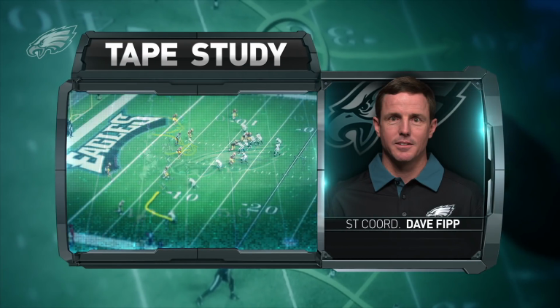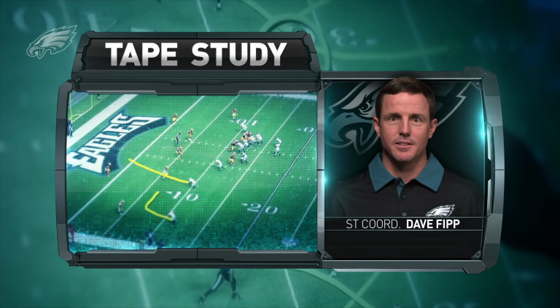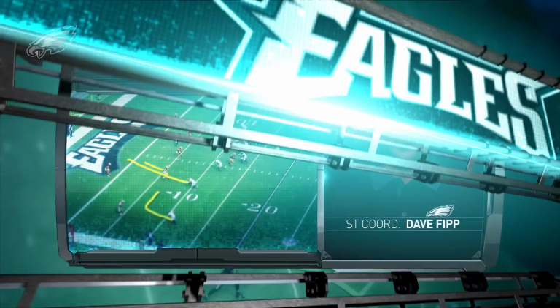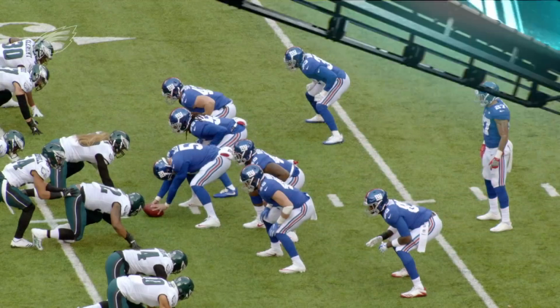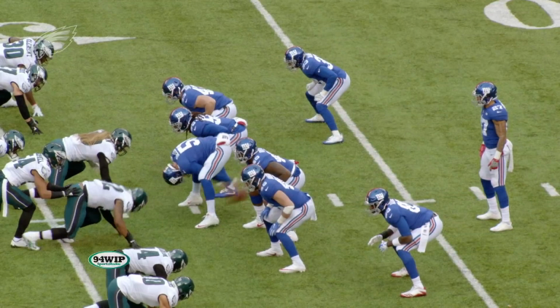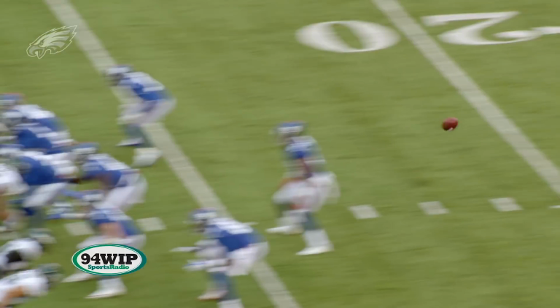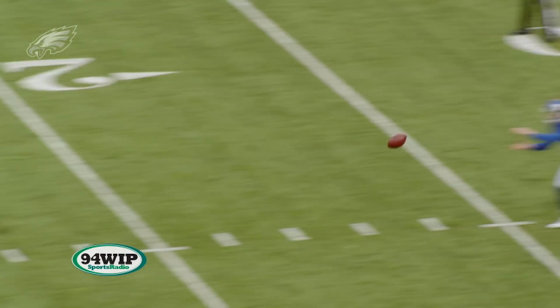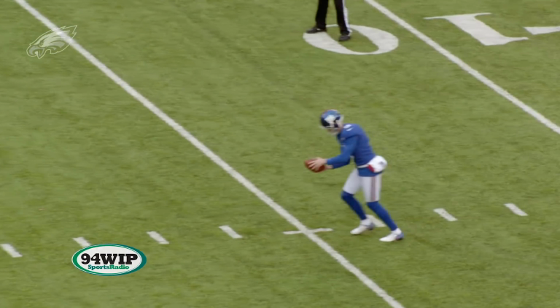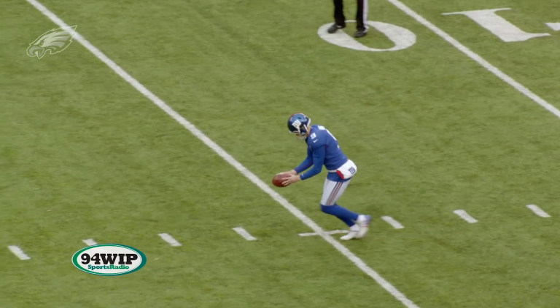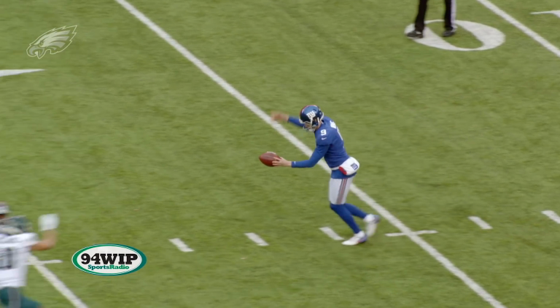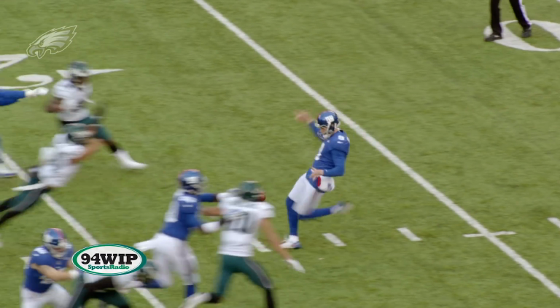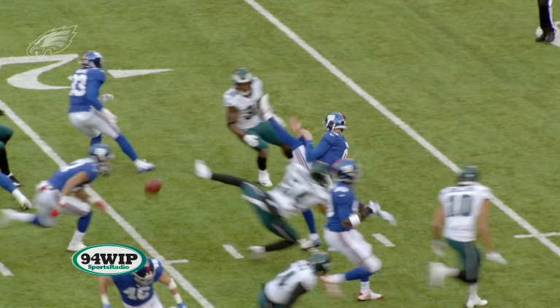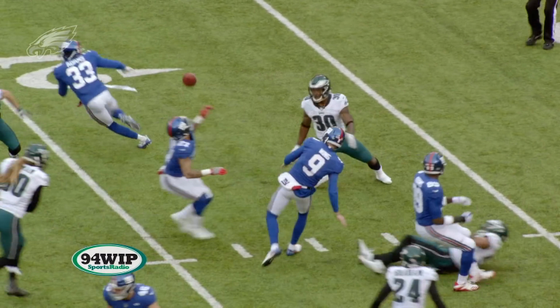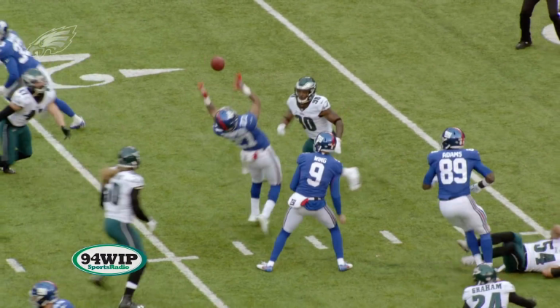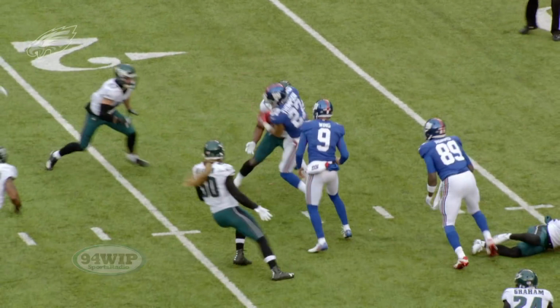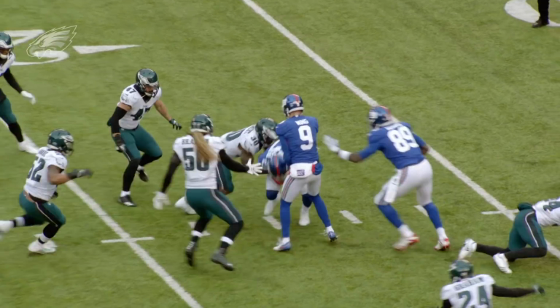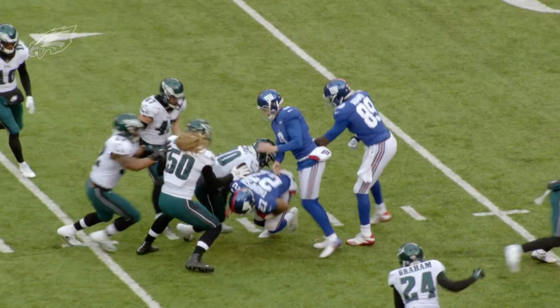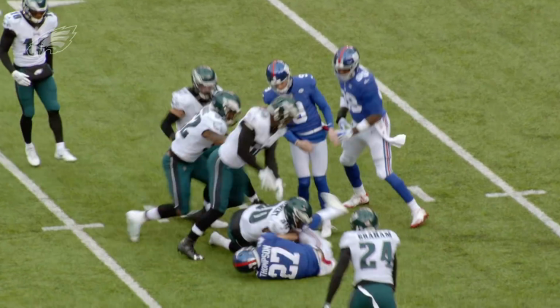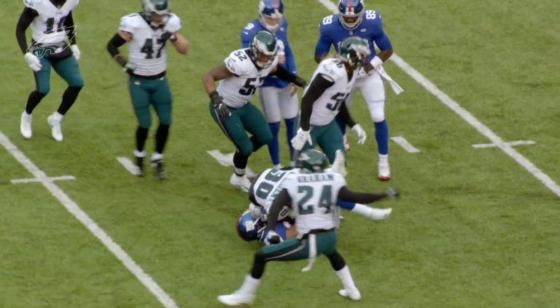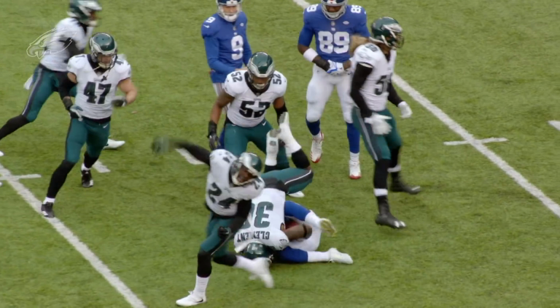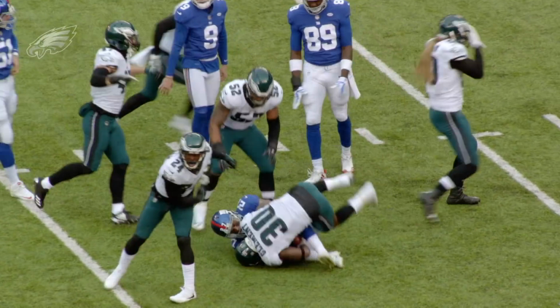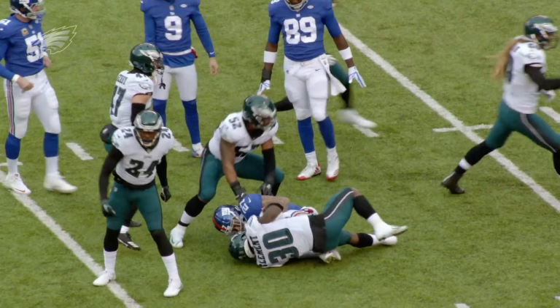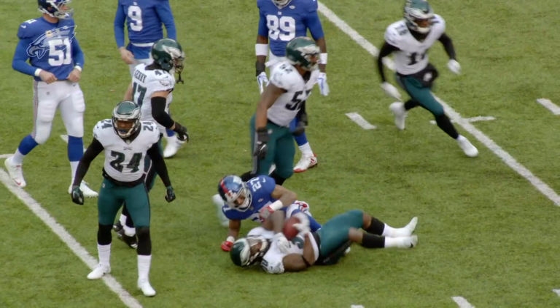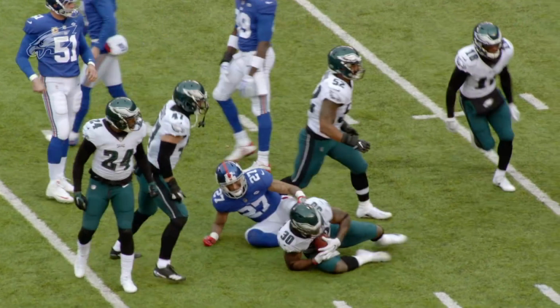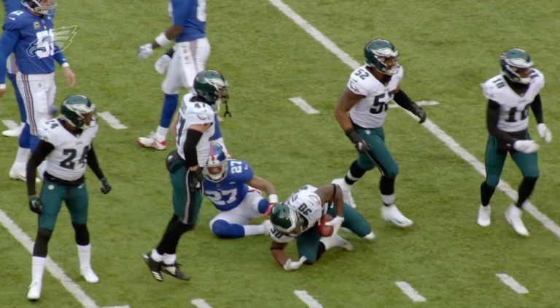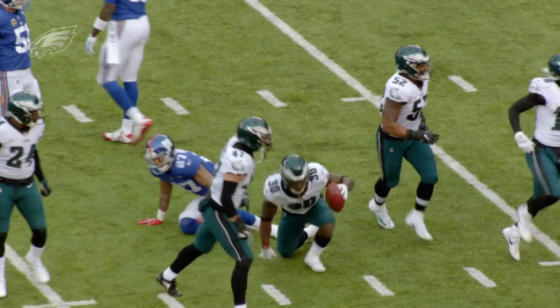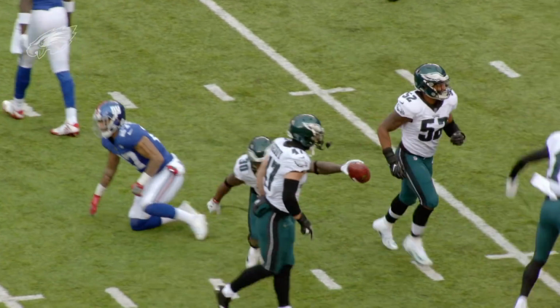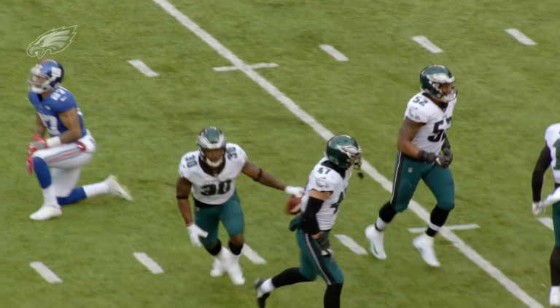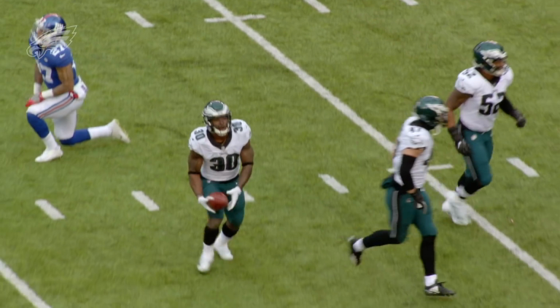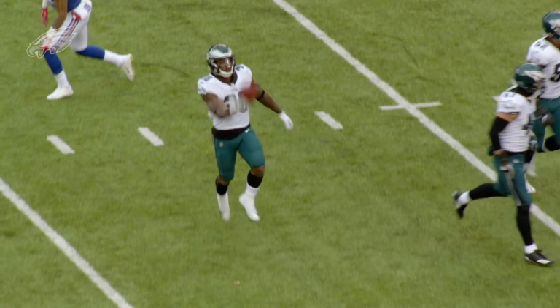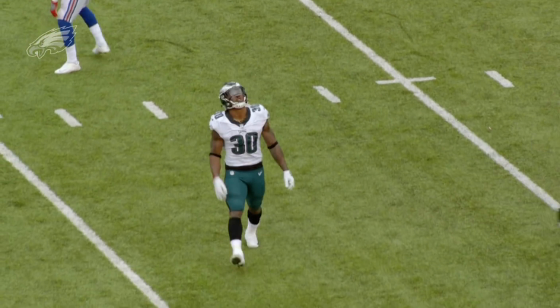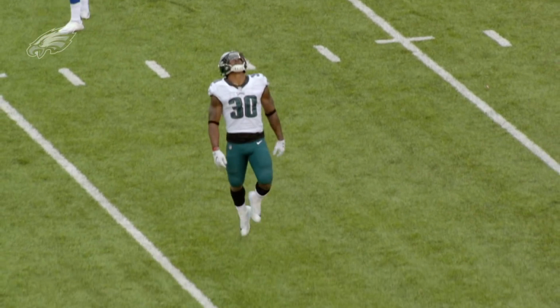In the punt, wing, into return, corner, wing gets it — it's blocked! The Giants fall on the ball, but it goes over to the Eagles. It was Camus Grugier-Hill who blocked it.